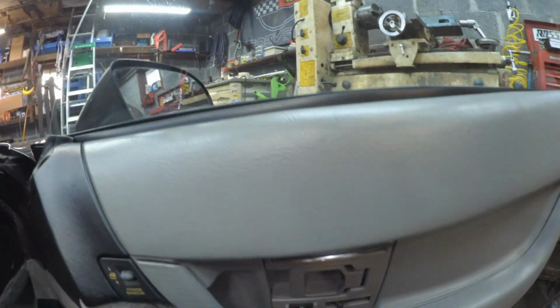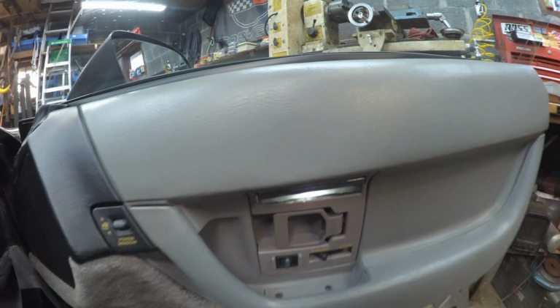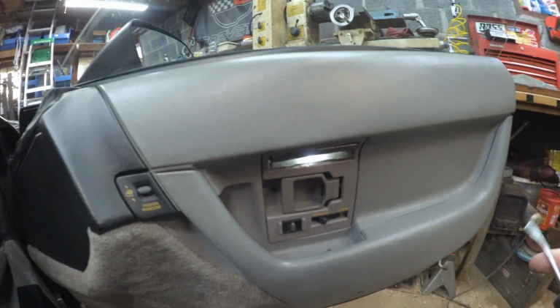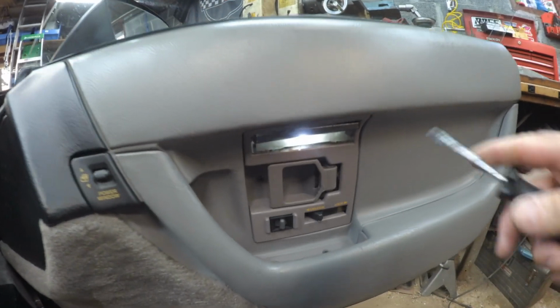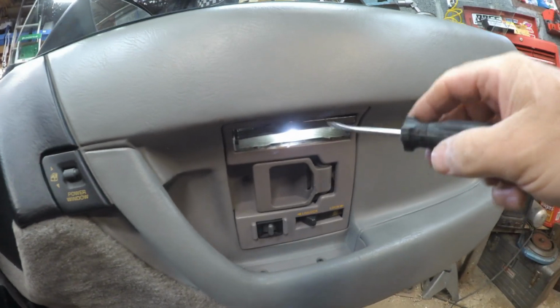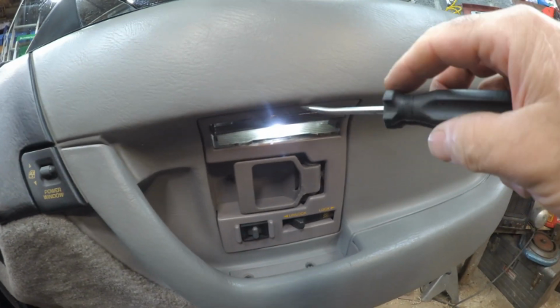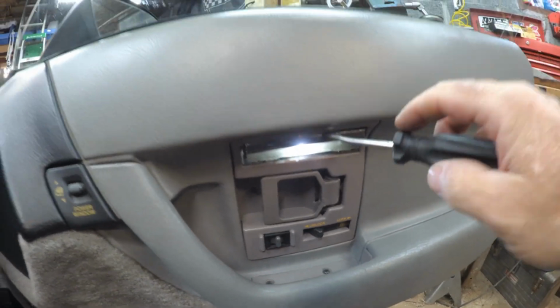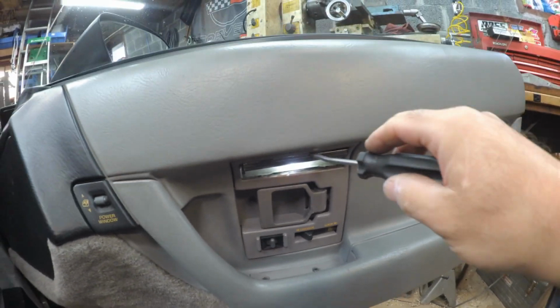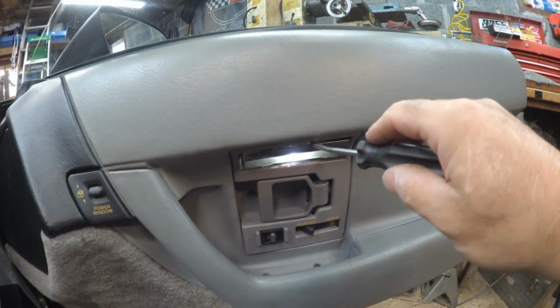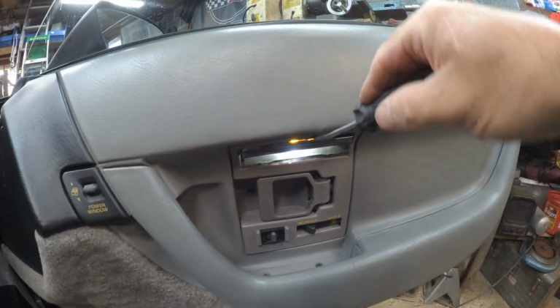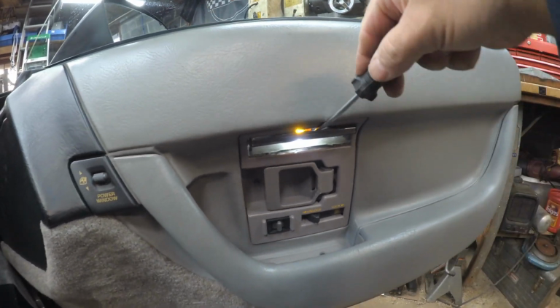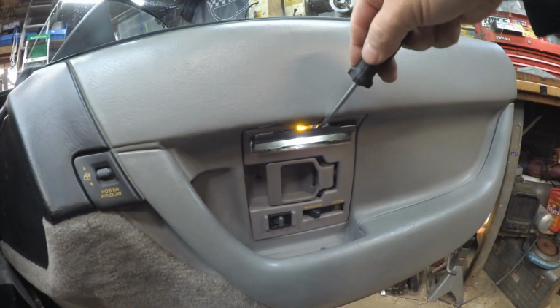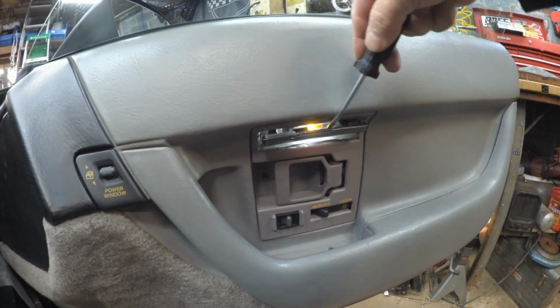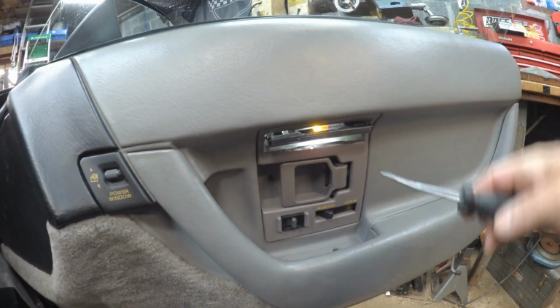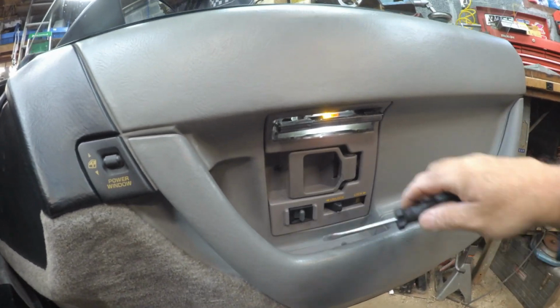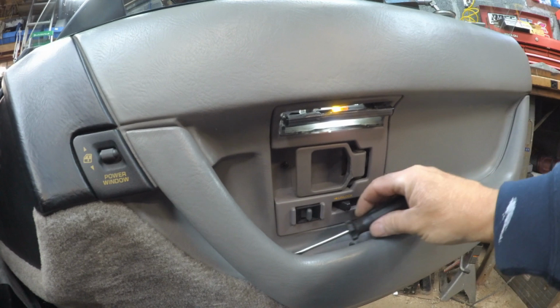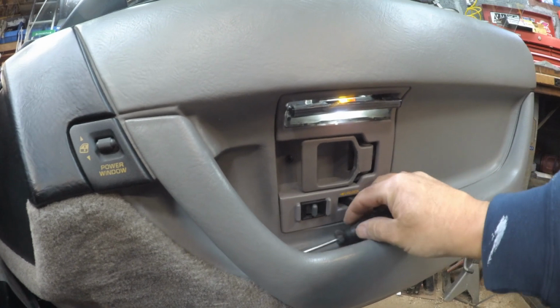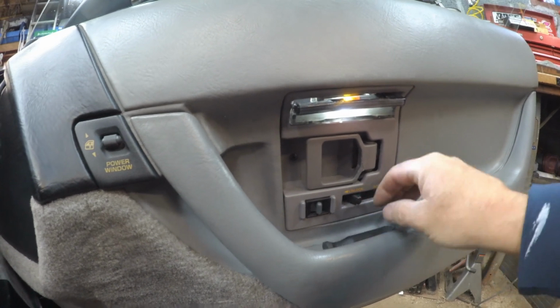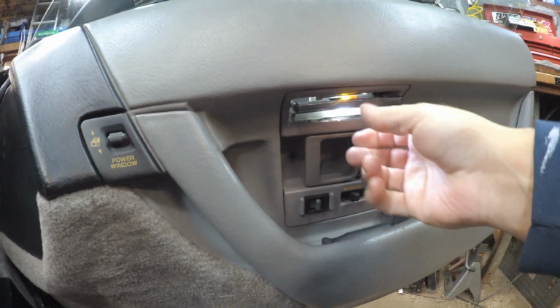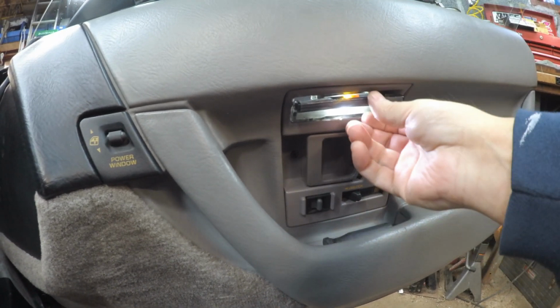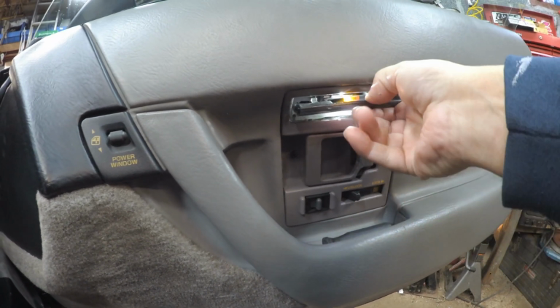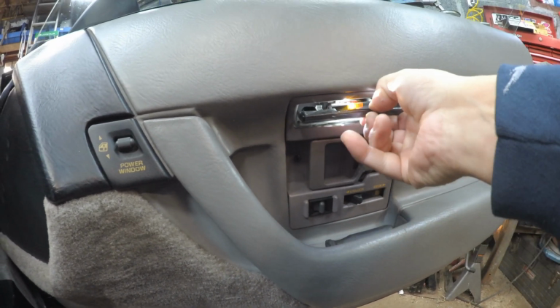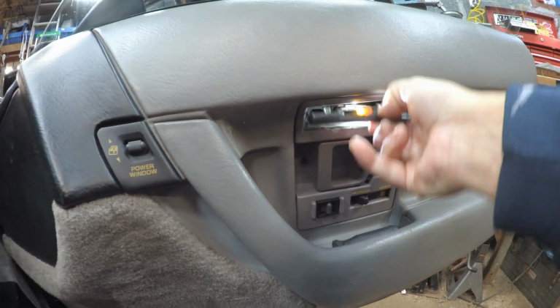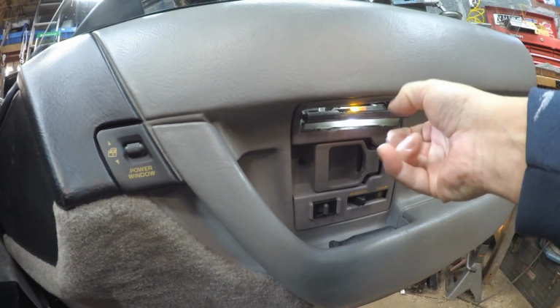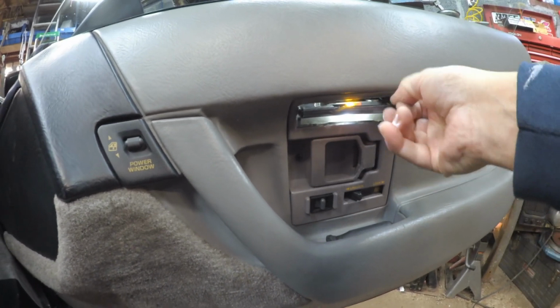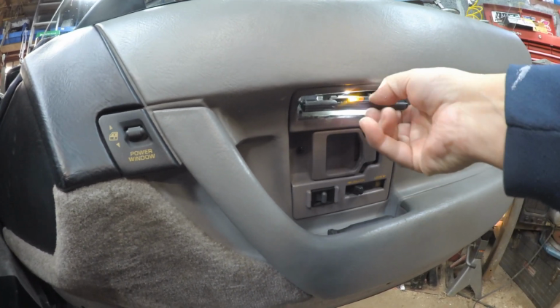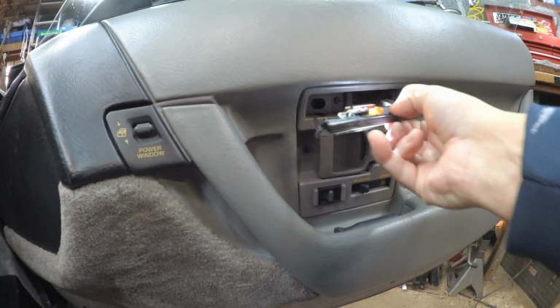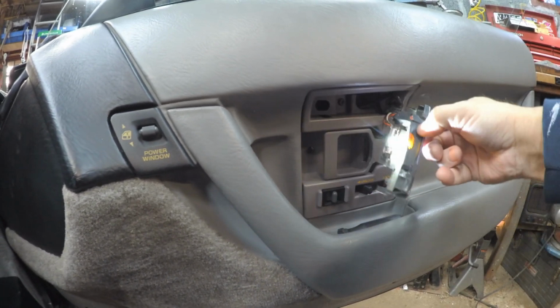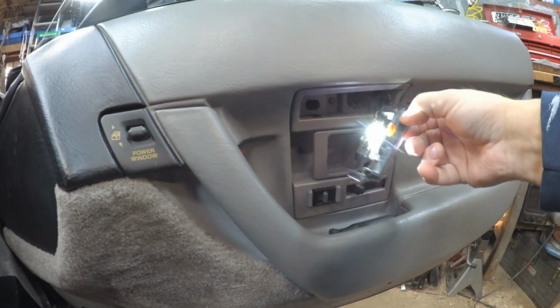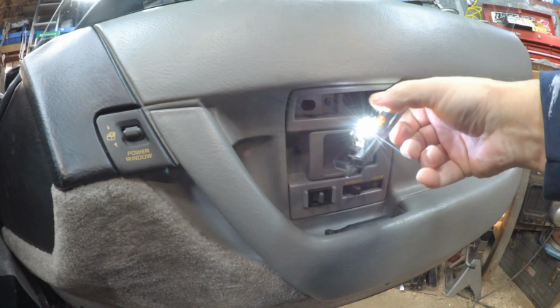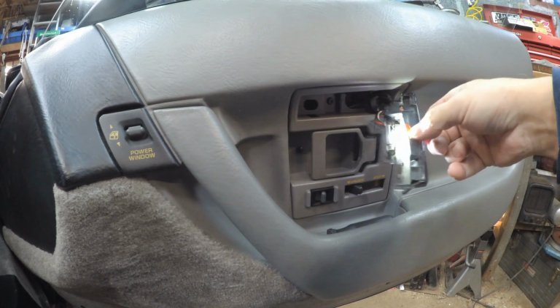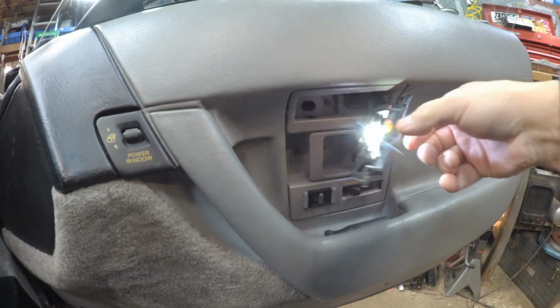Okay we're on the other side. Hopefully this will come out just as easy. Like I said, just take the screwdriver — yep, there she goes. I'll leave that in there.